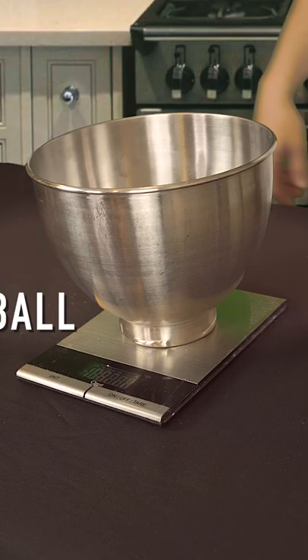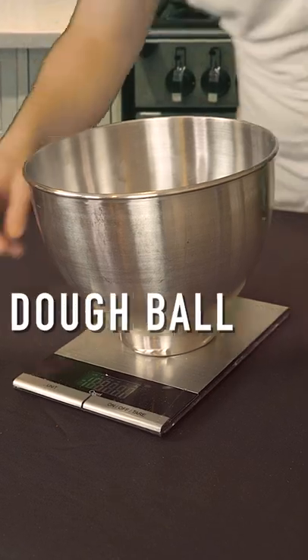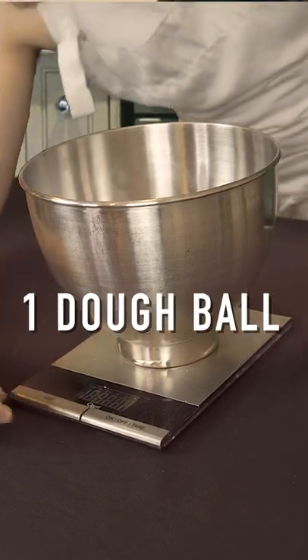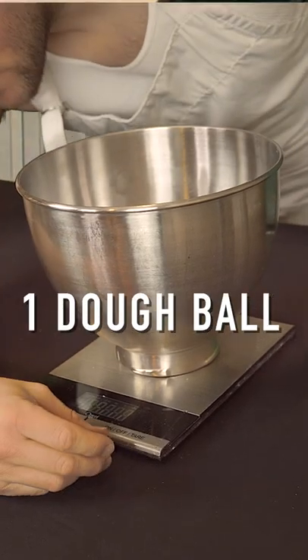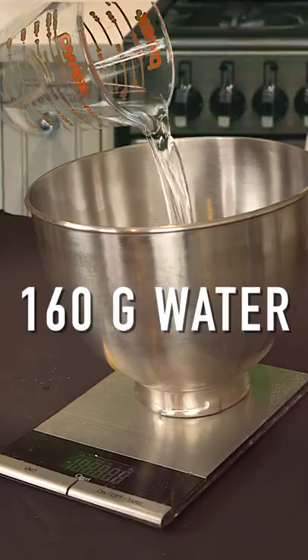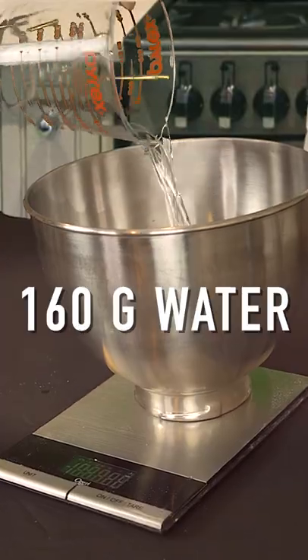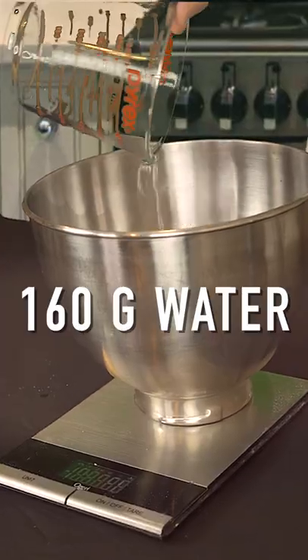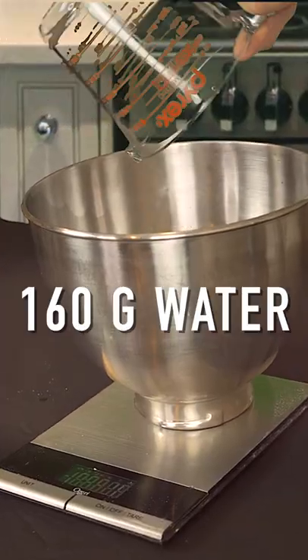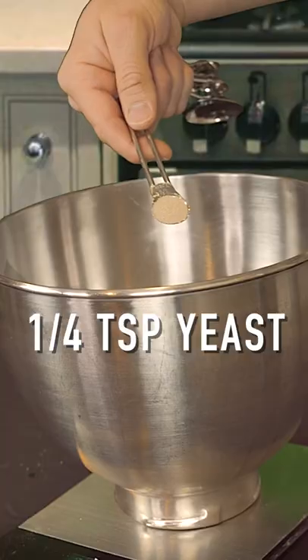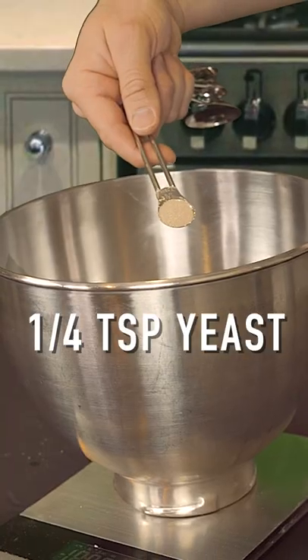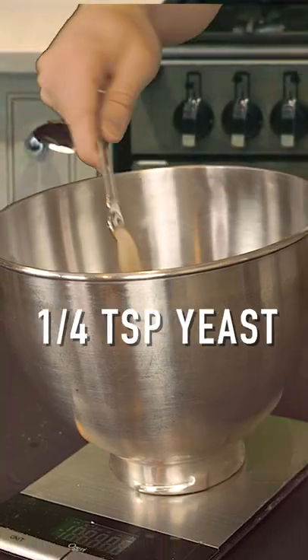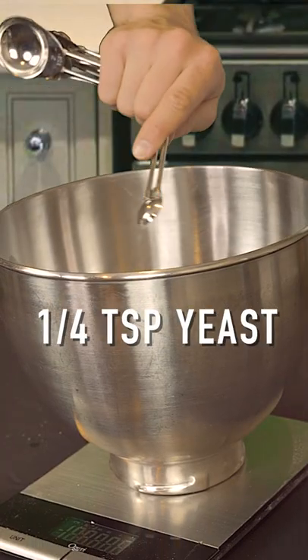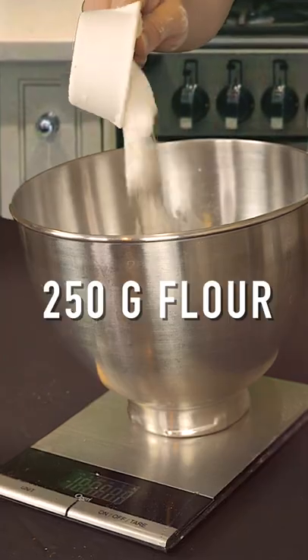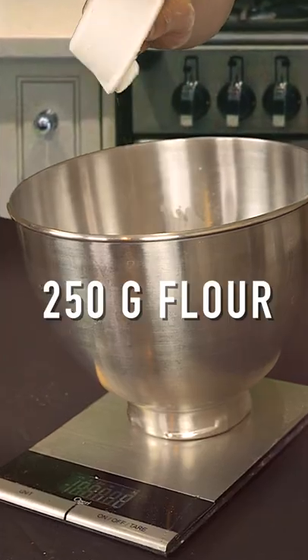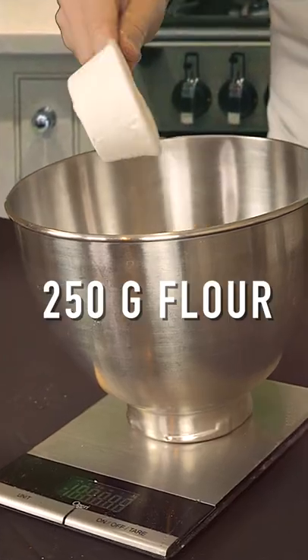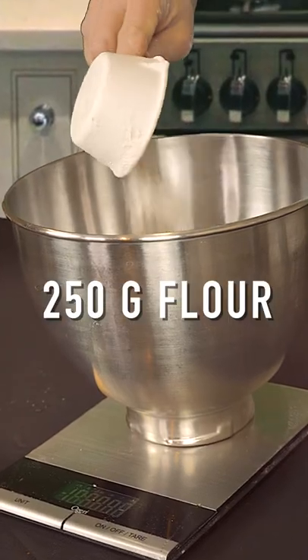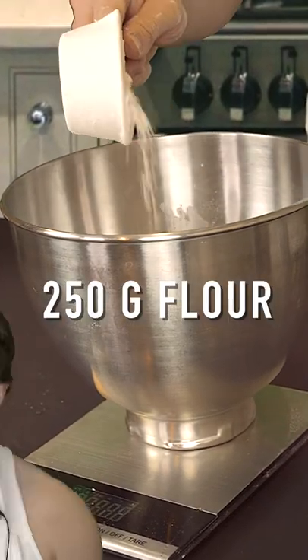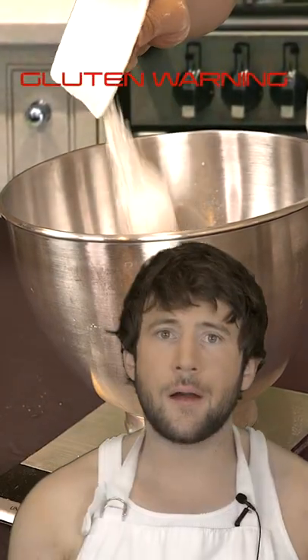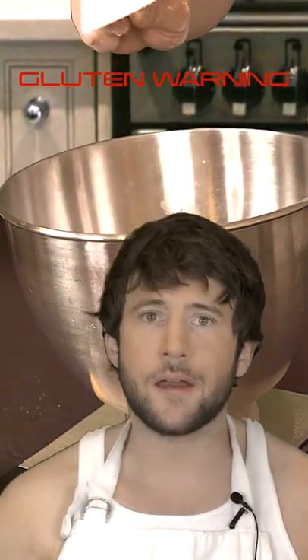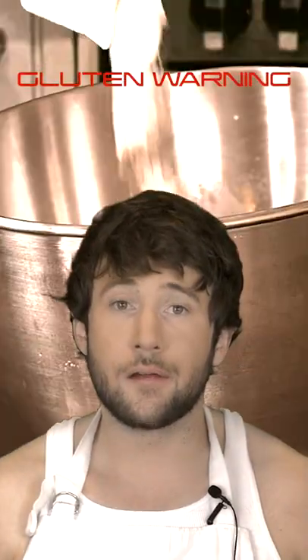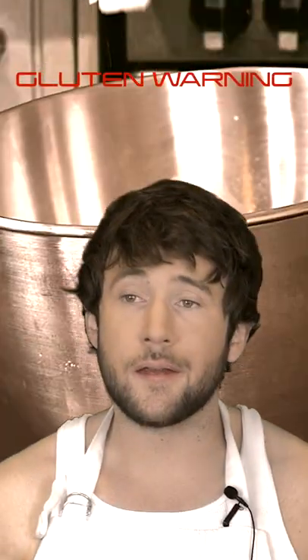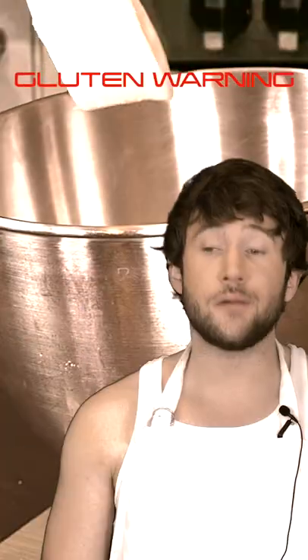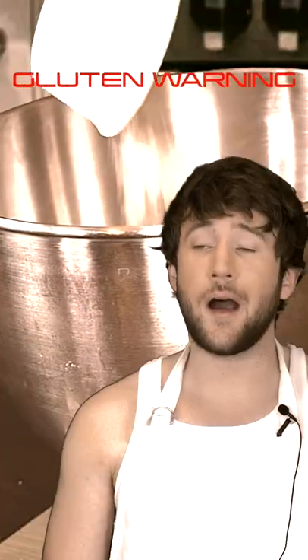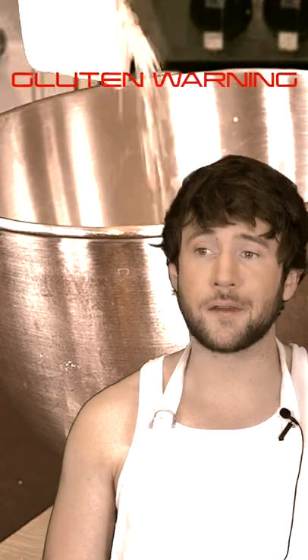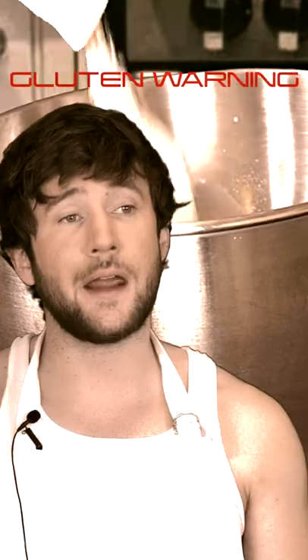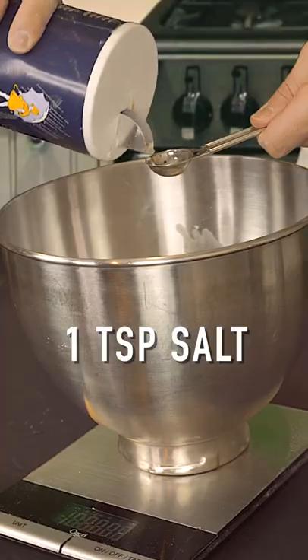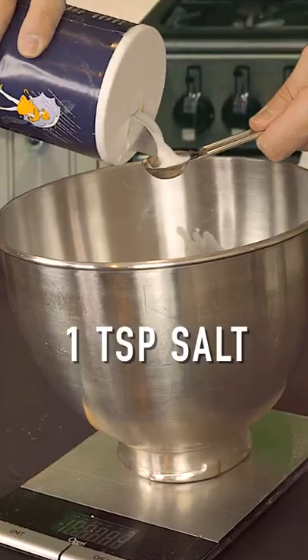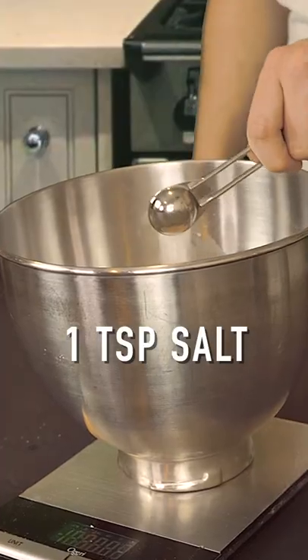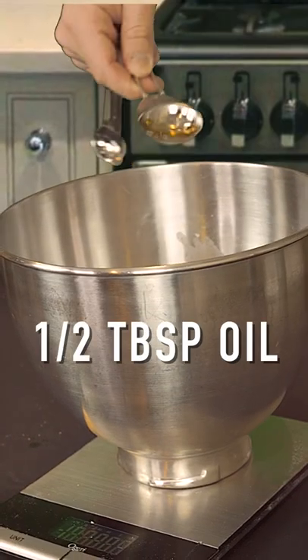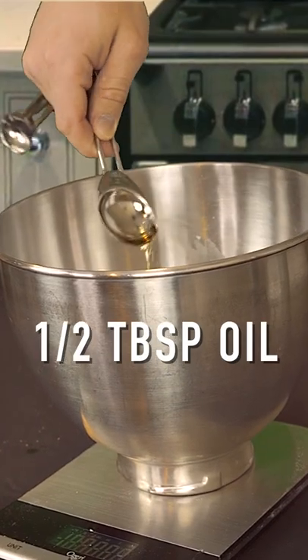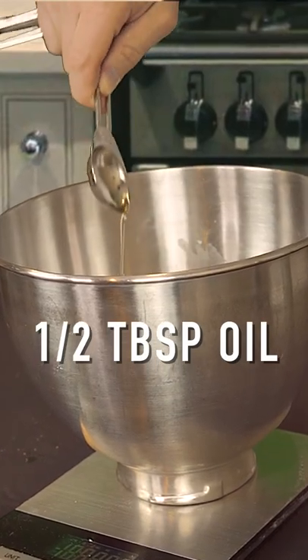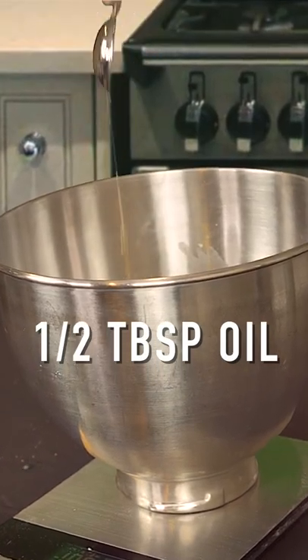To make one dough ball, I use 160 grams water, one quarter teaspoon yeast, 250 grams of flour. This flour is gluten intense, gluten apocalypse, glutenium. One teaspoon of salt, half a tablespoon of olive oil.